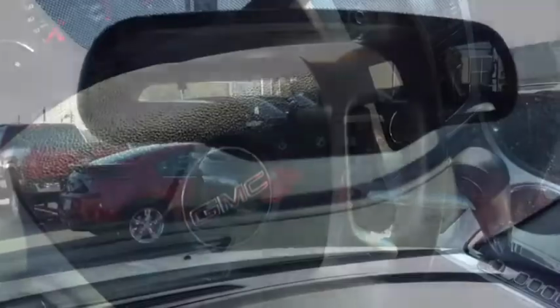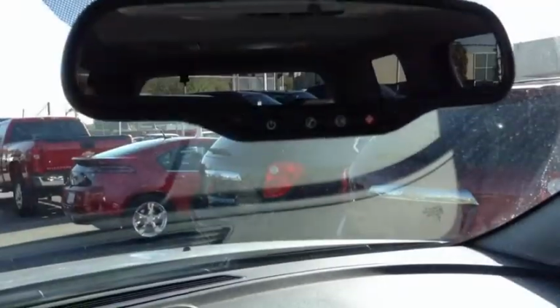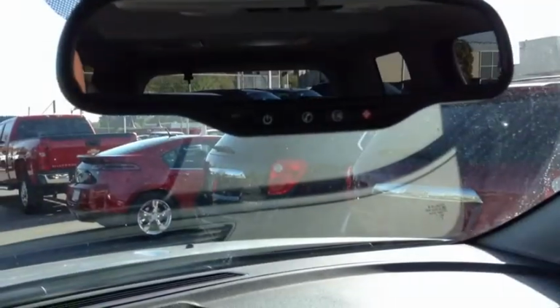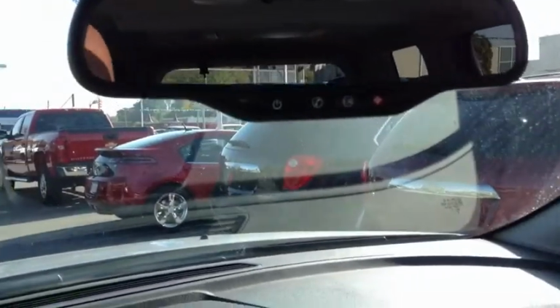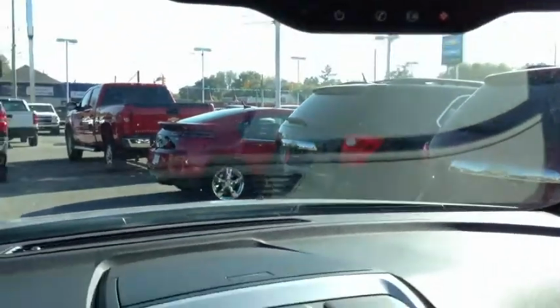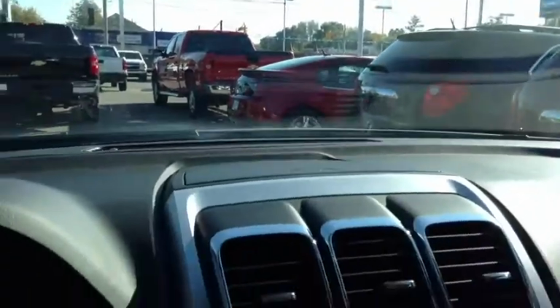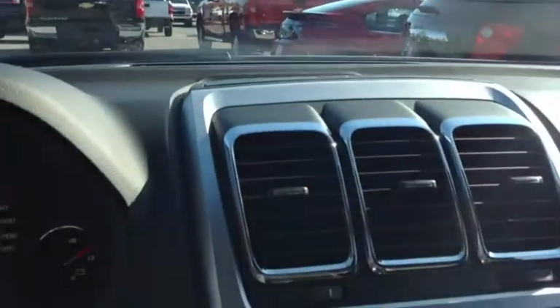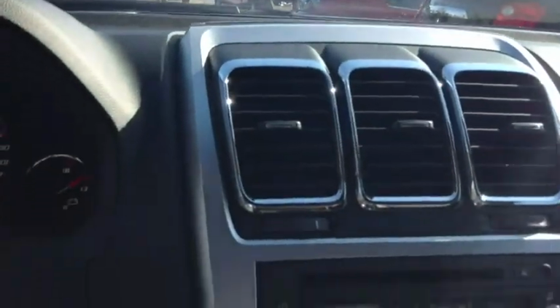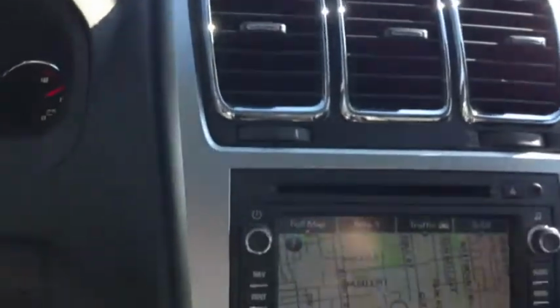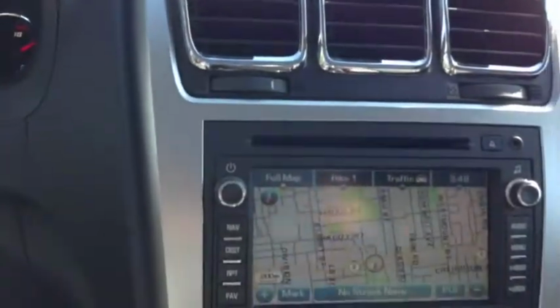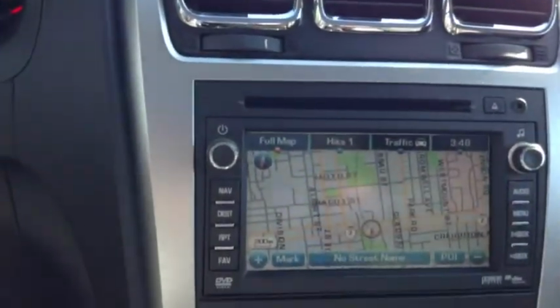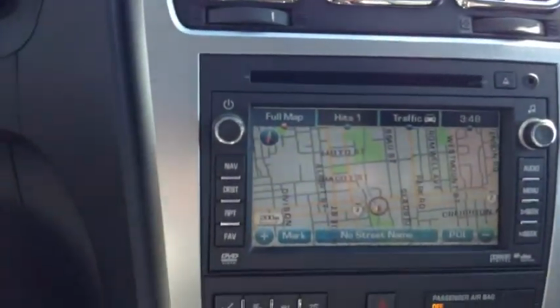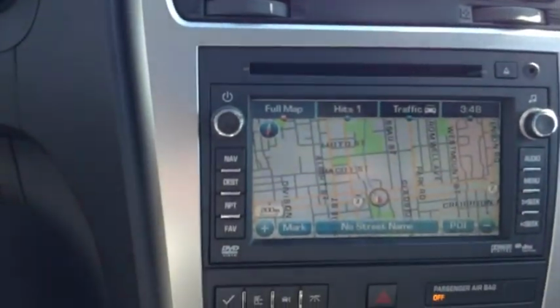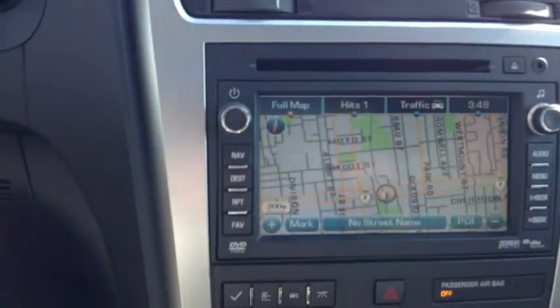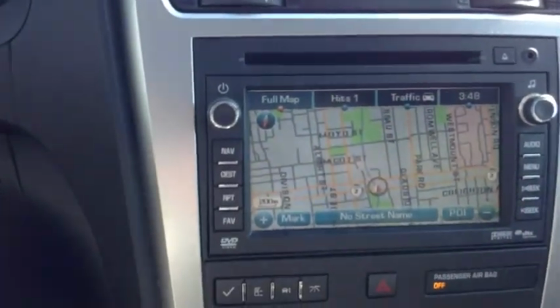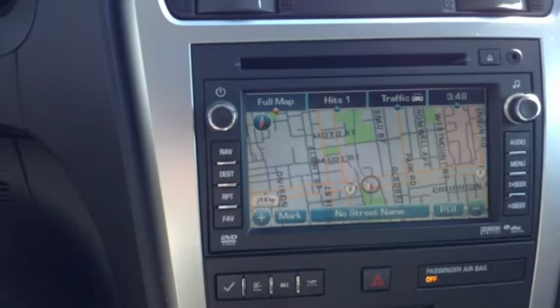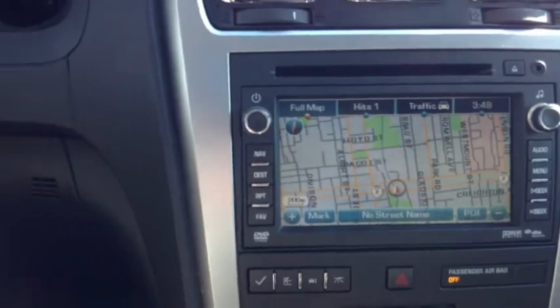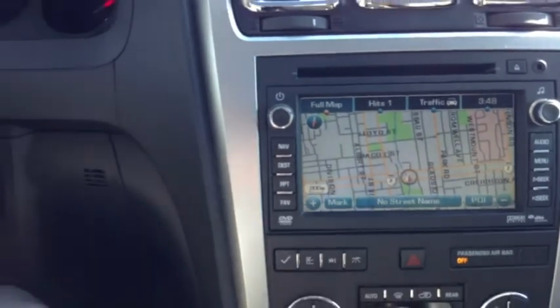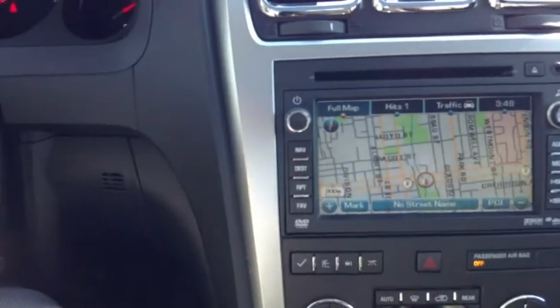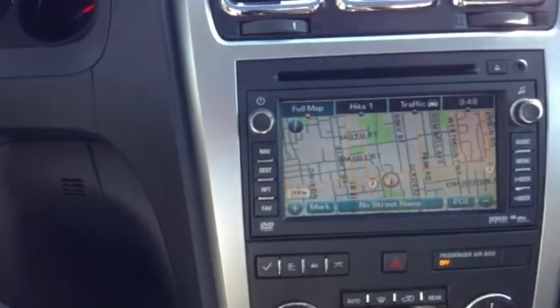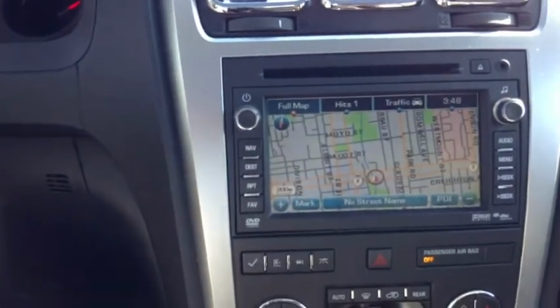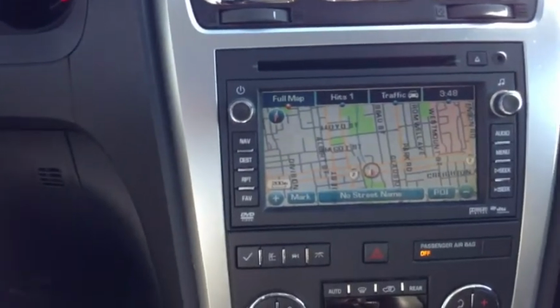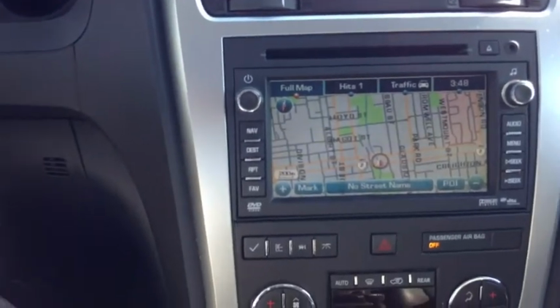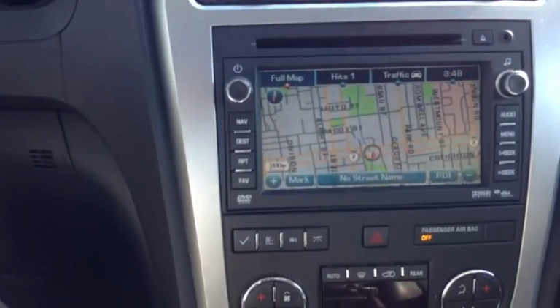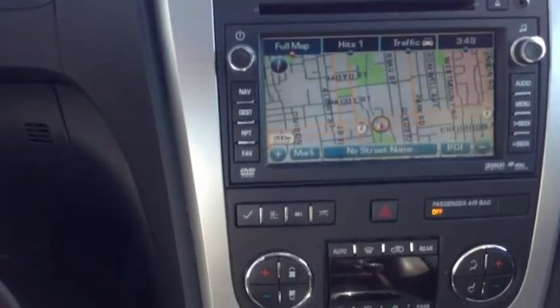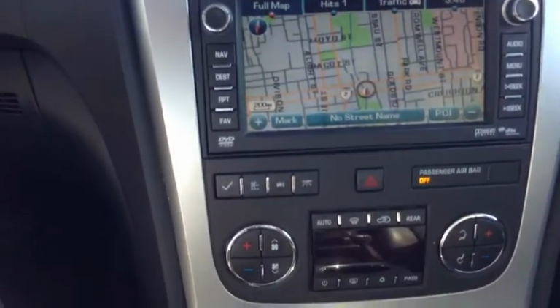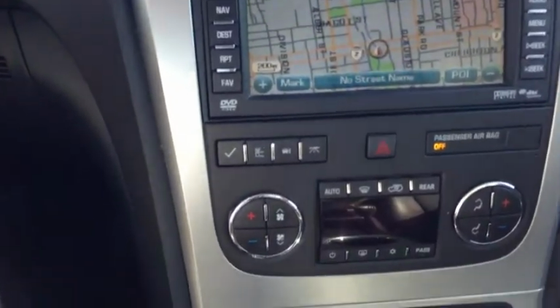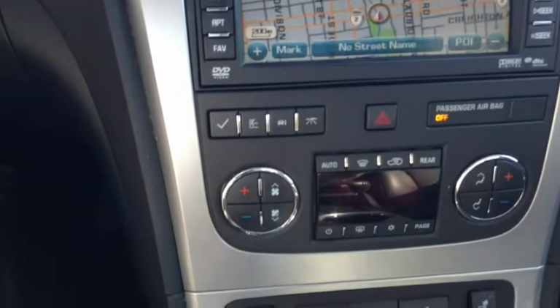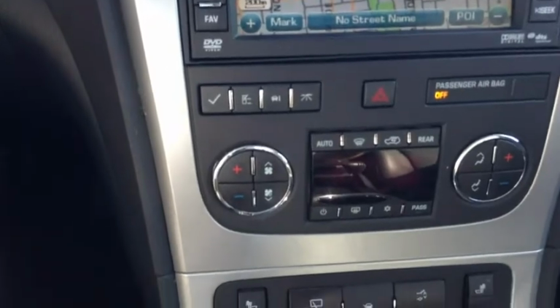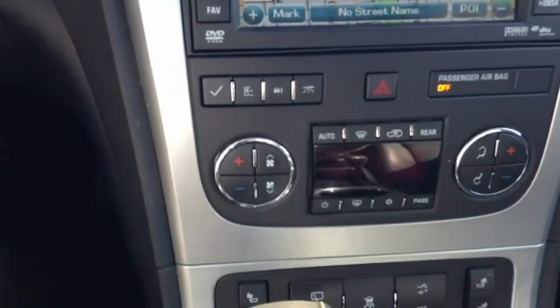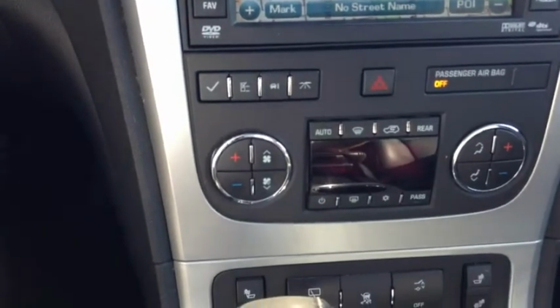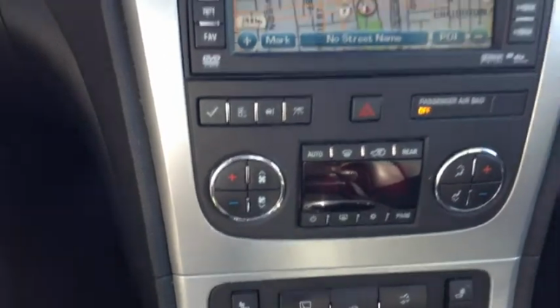This Acadia is equipped with OnStar. It also has navigation, AM, FM, CD player, auxiliary jack, USB port, XM satellite radio, dual zone climate control, and air conditioning.